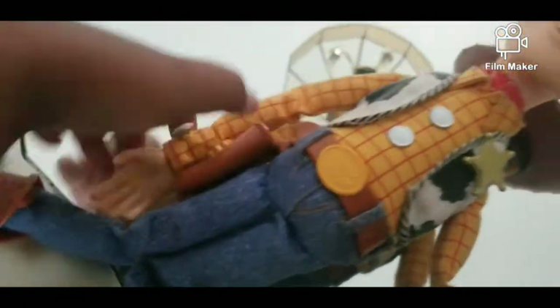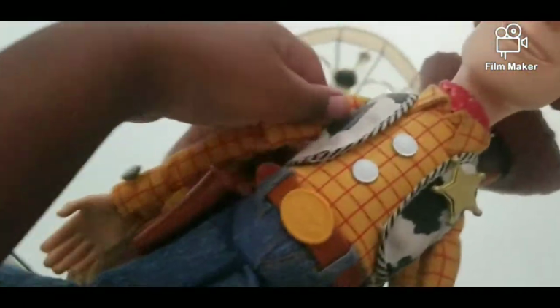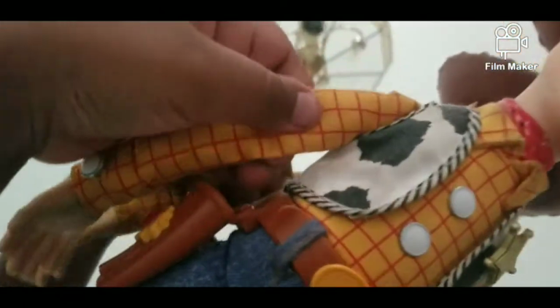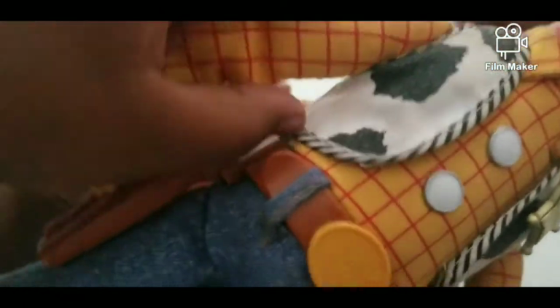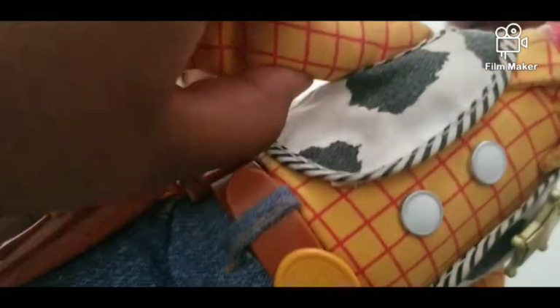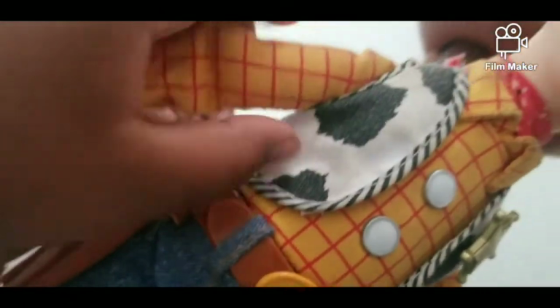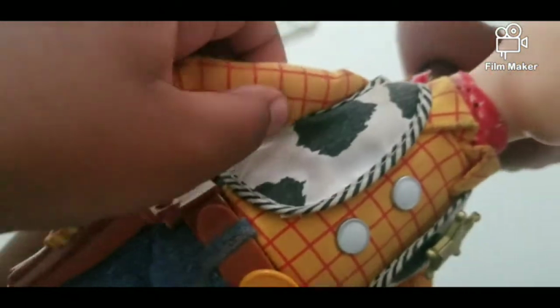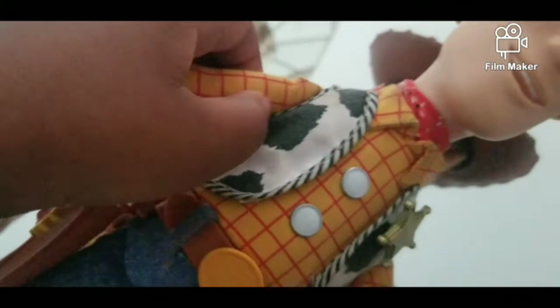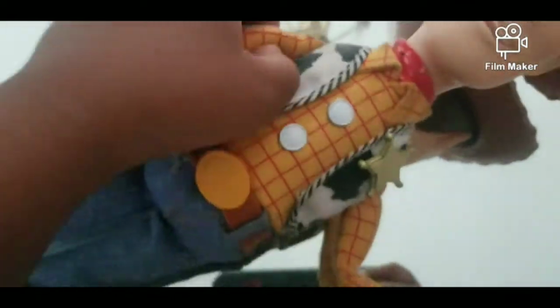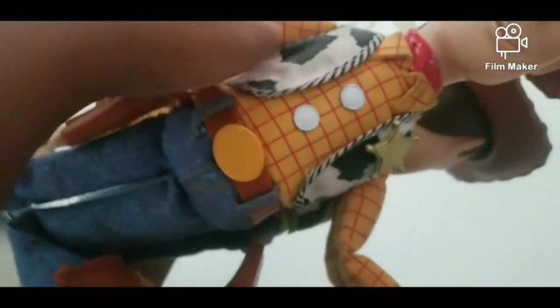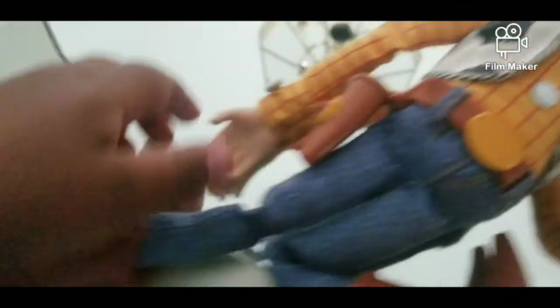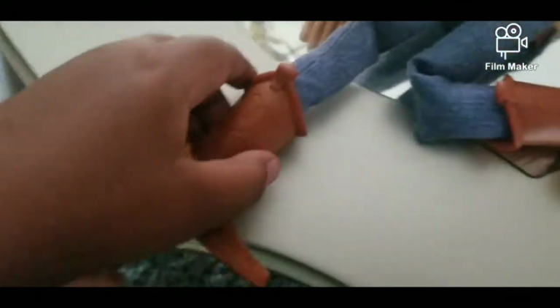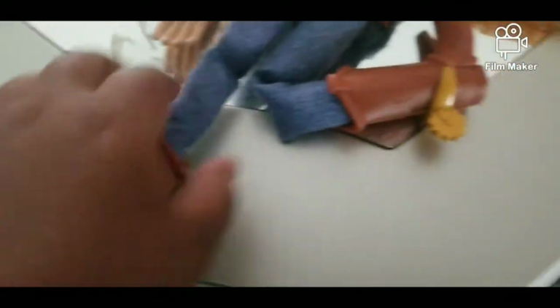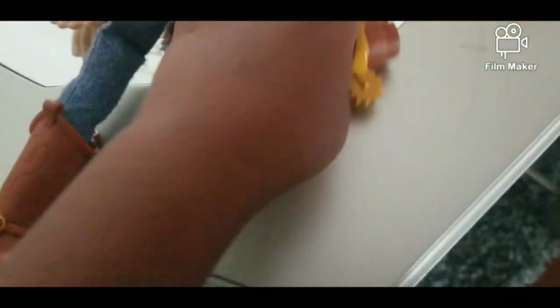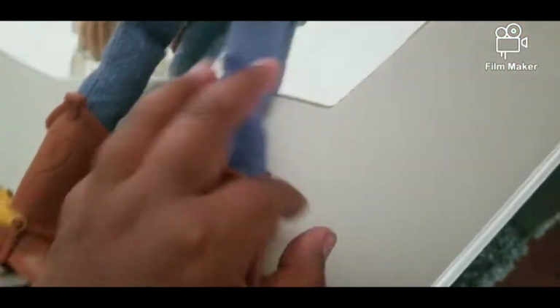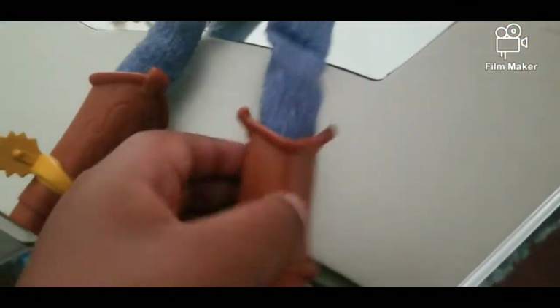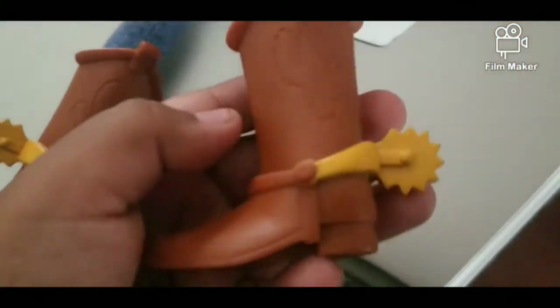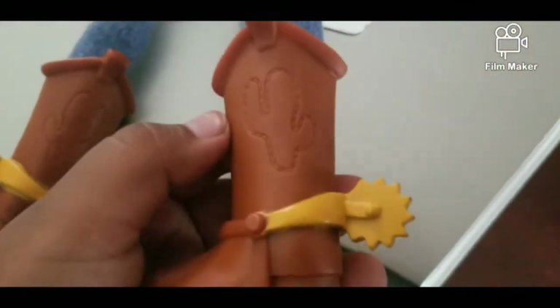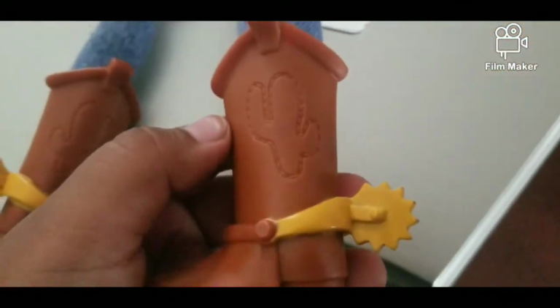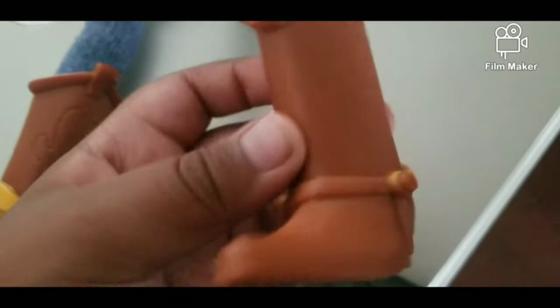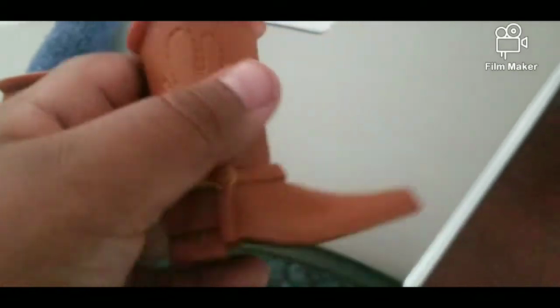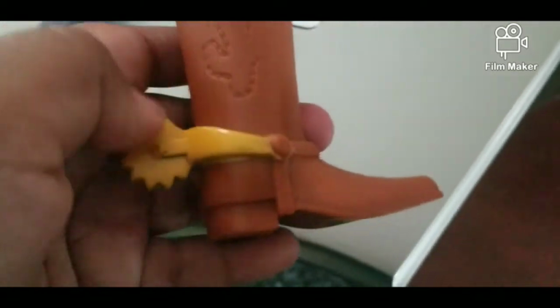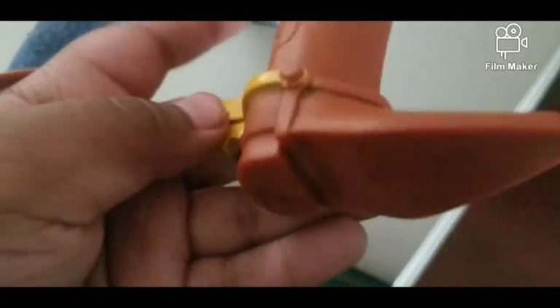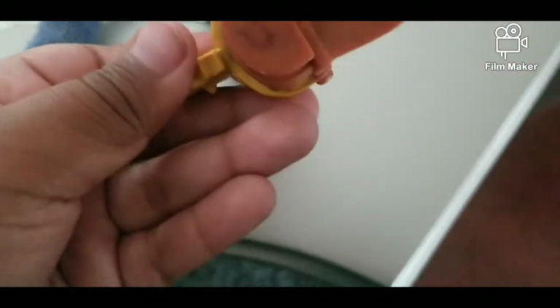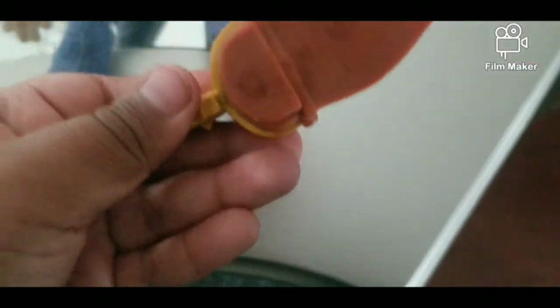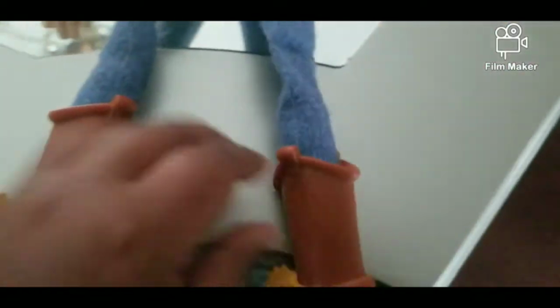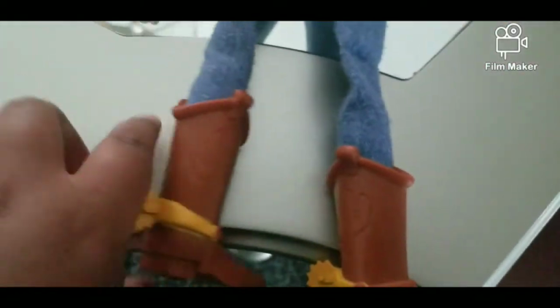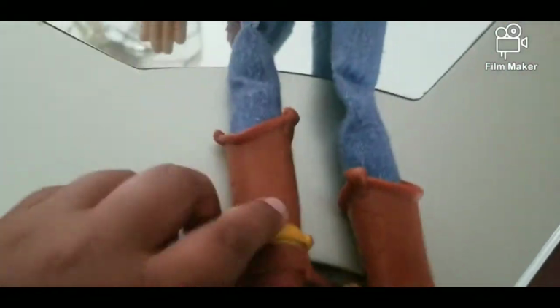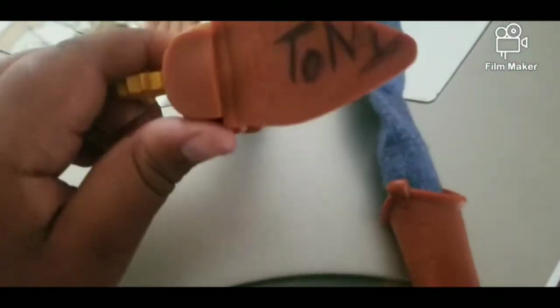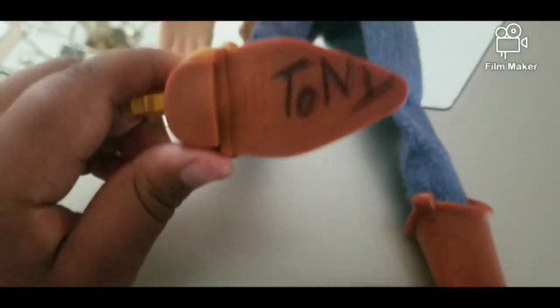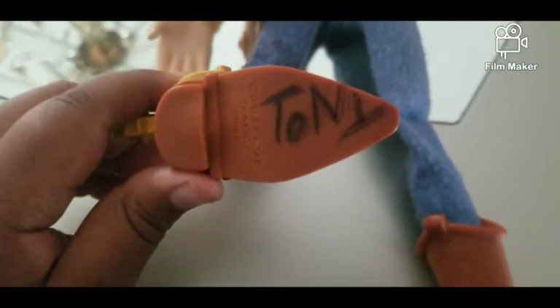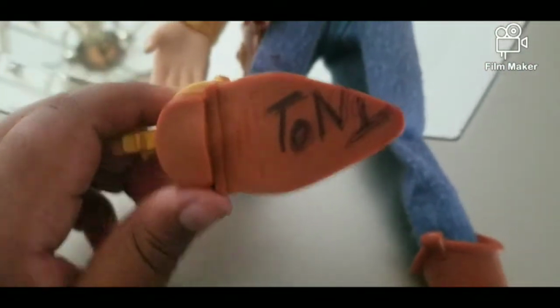Here's the holster, which is literally stuck. It actually feels like the muscle from Toy Story 2, which is pretty cool. Here's the boots. I put my name under here — Tony.